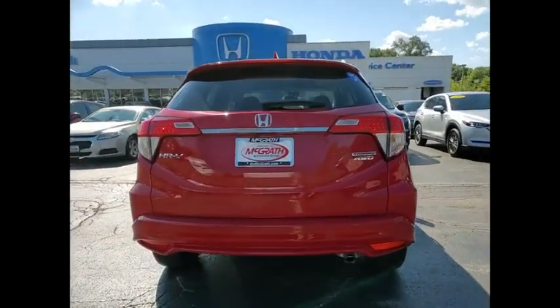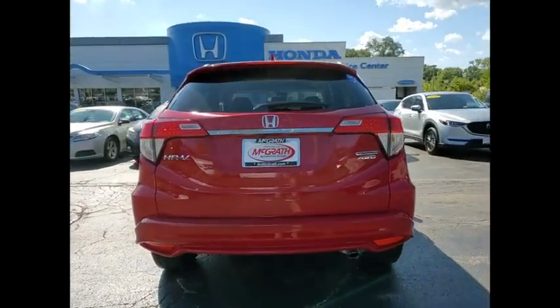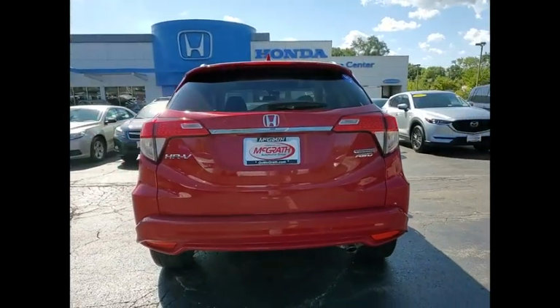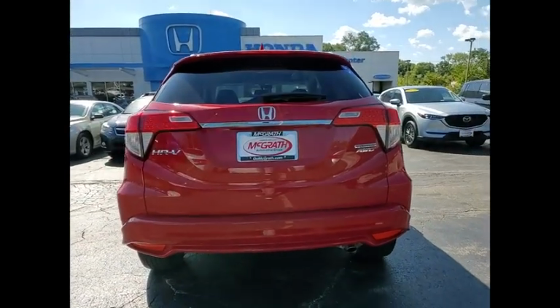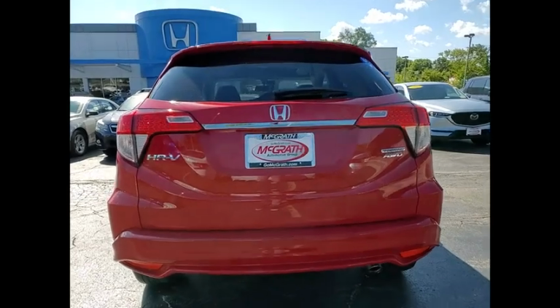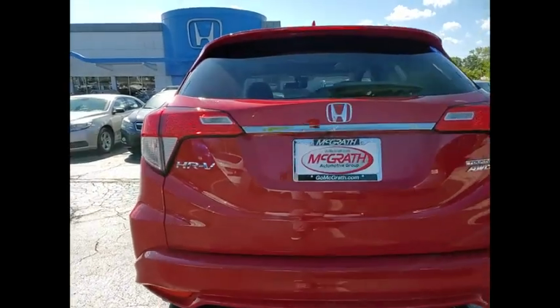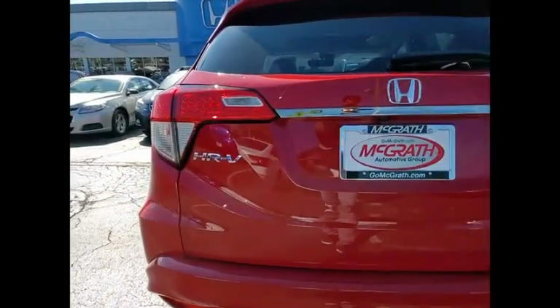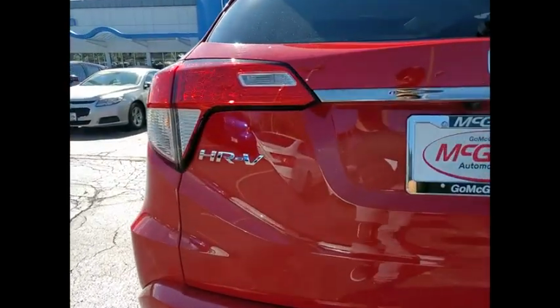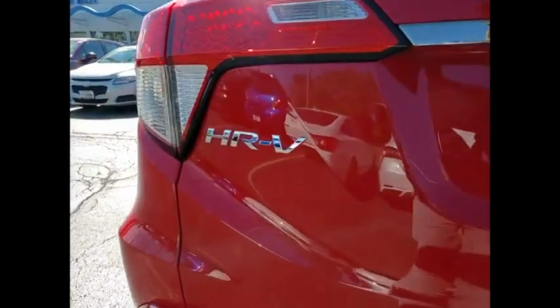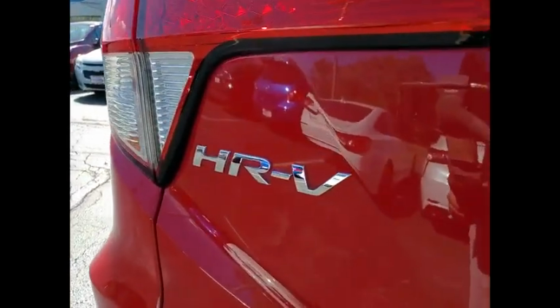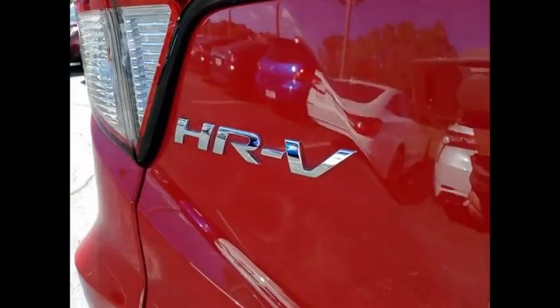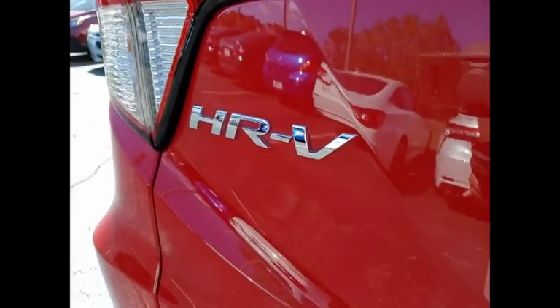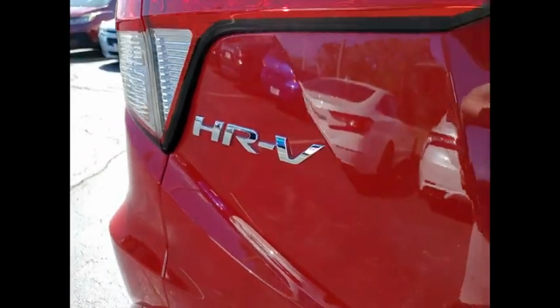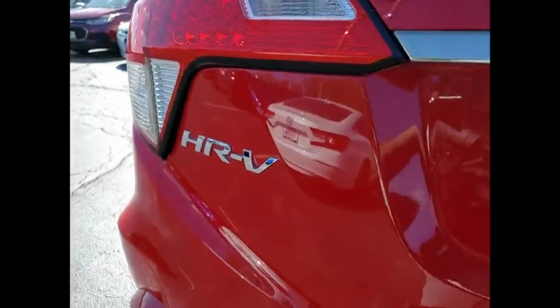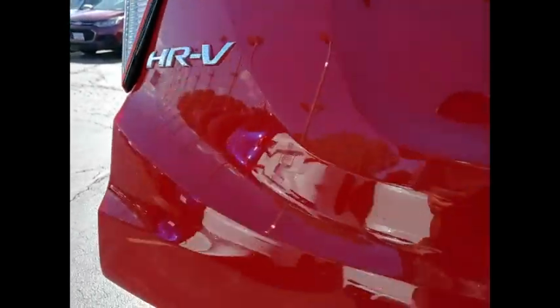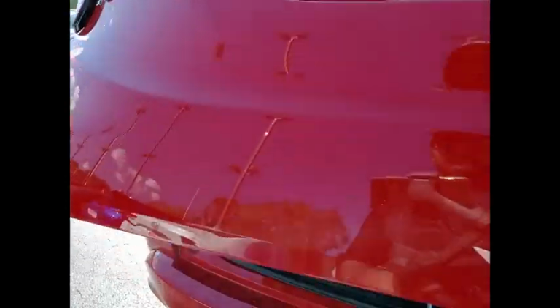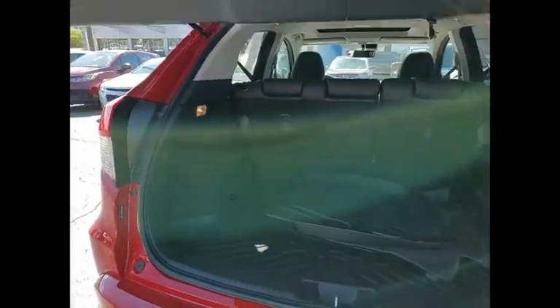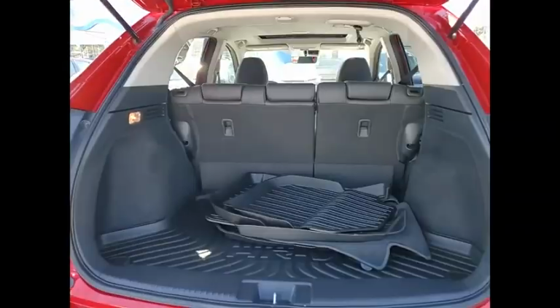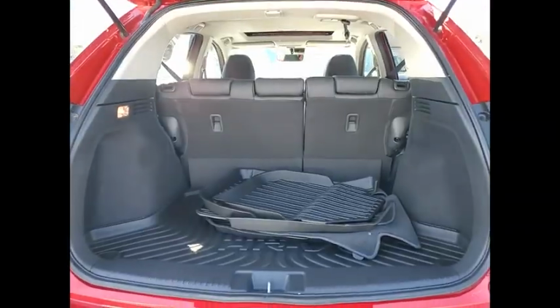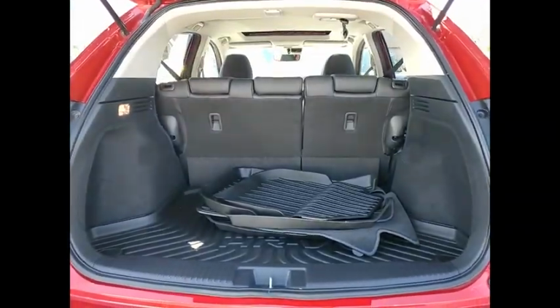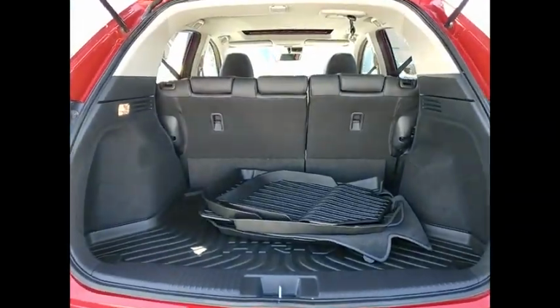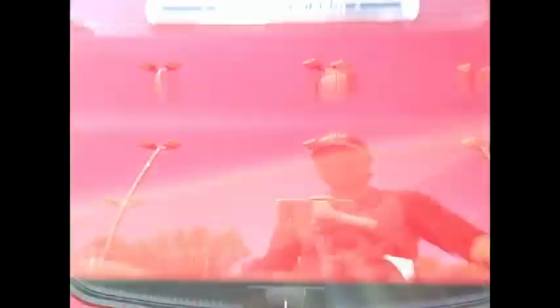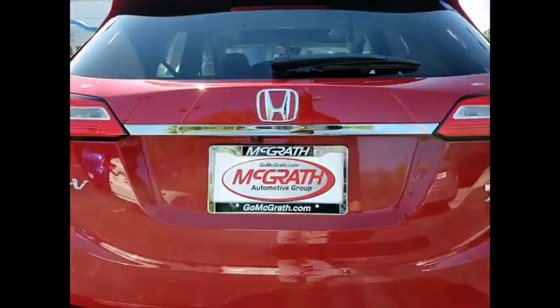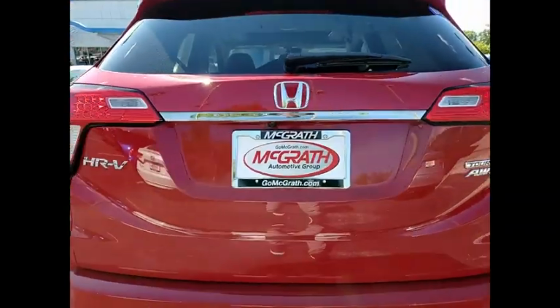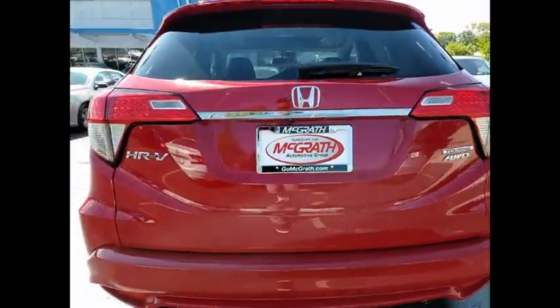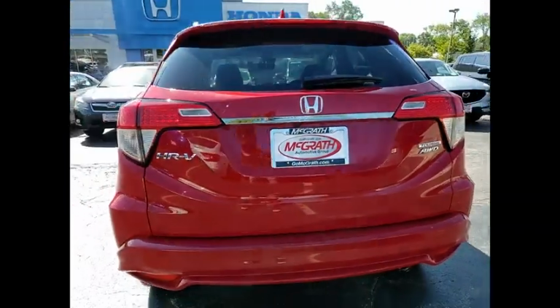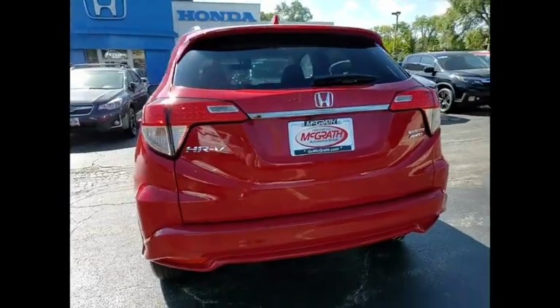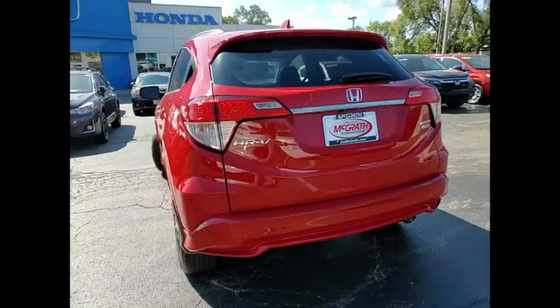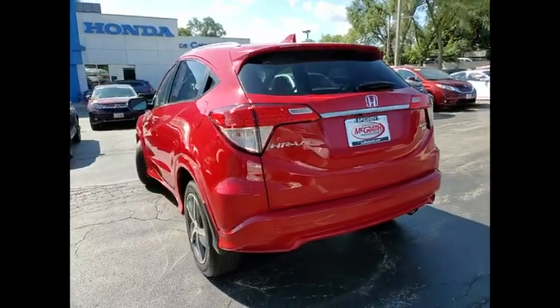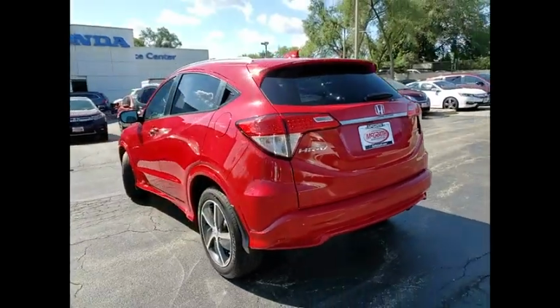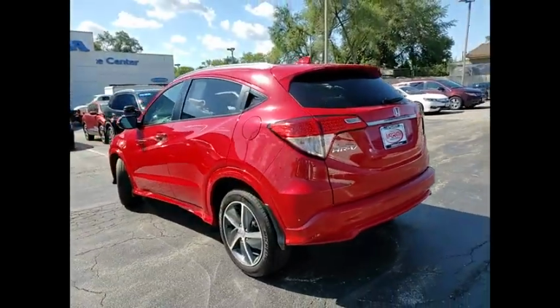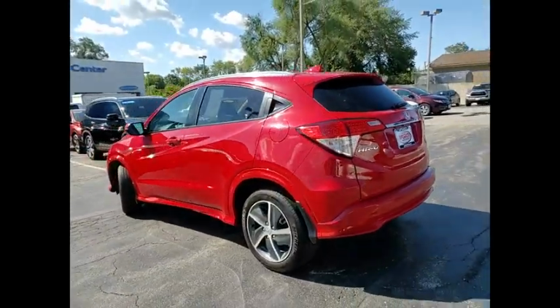Here are some of this vehicle's great options: tire pressure monitor, all-wheel drive, heated mirrors, aluminum wheels, rear spoiler, brake assist, traction control, stability control, daytime running lights, and engine immobilizer.